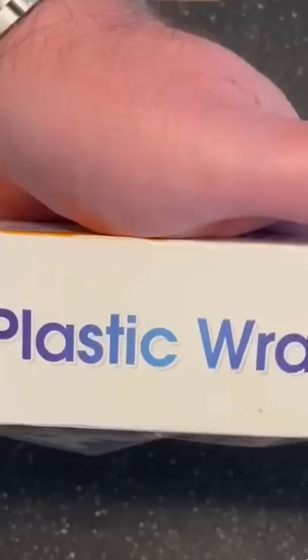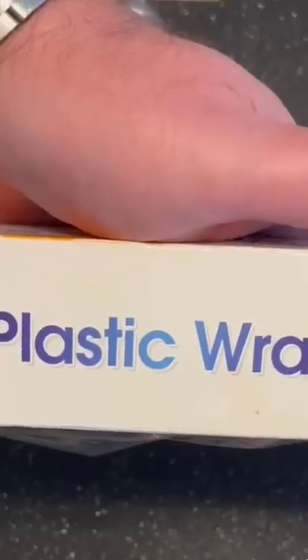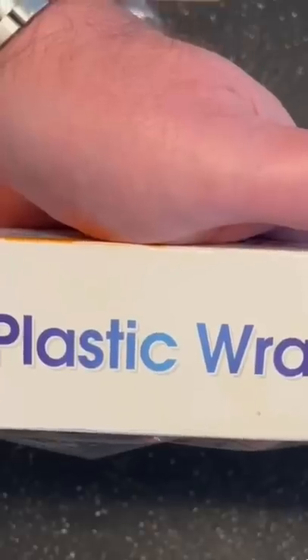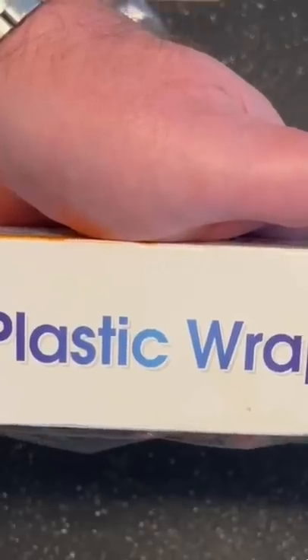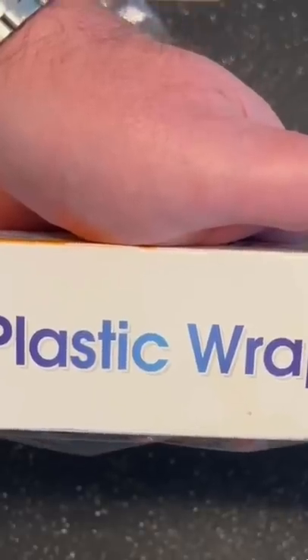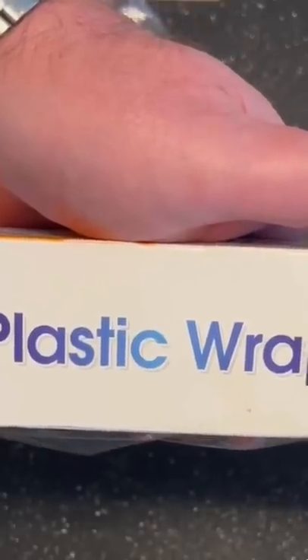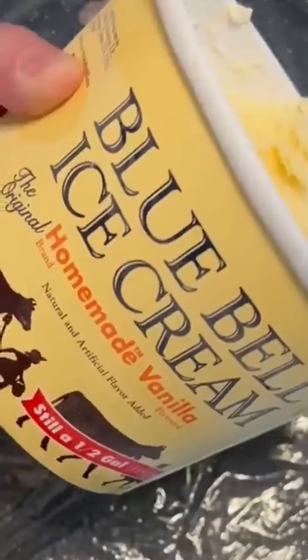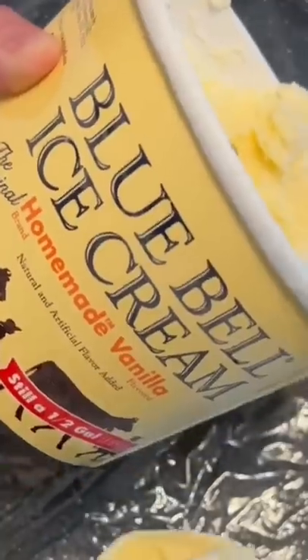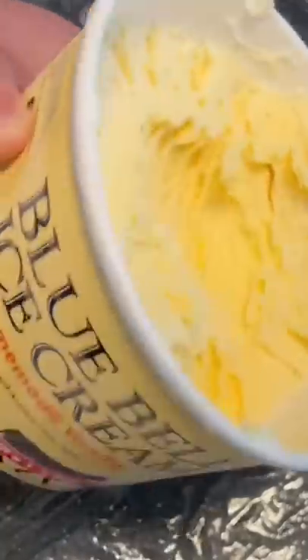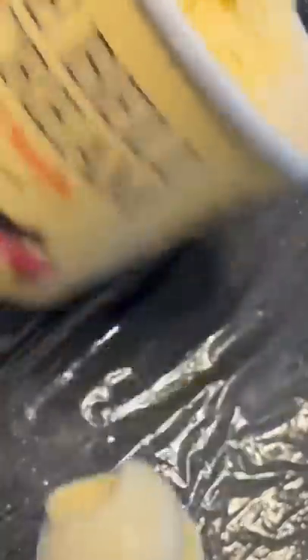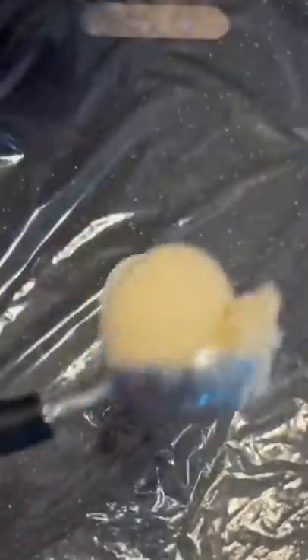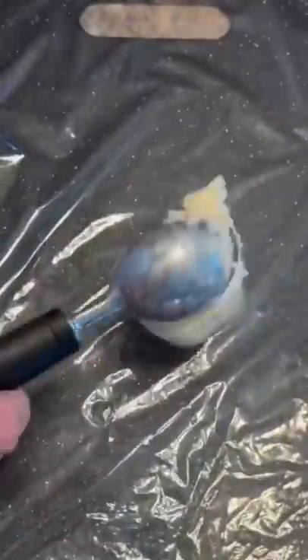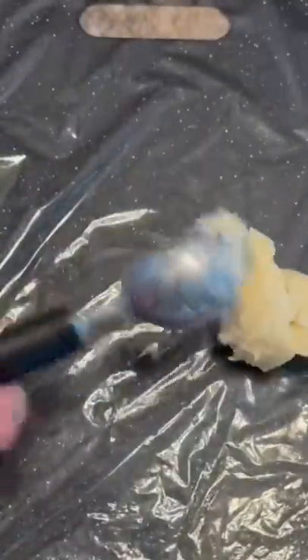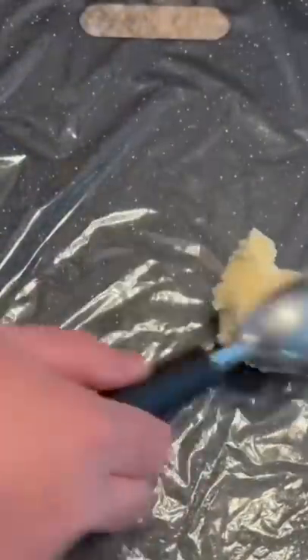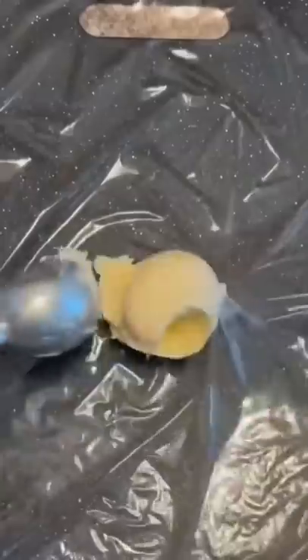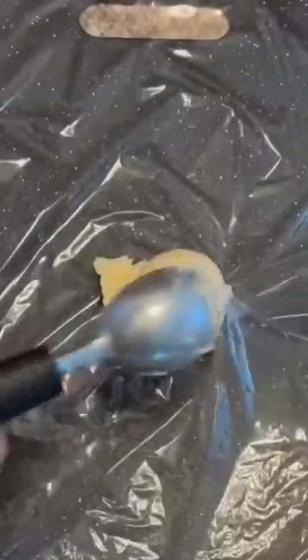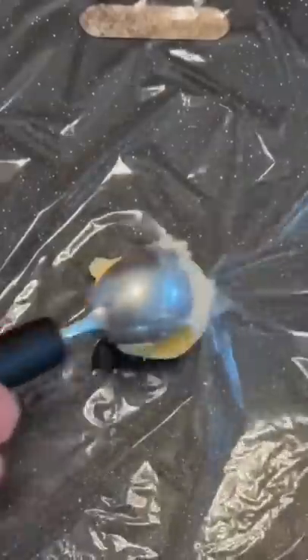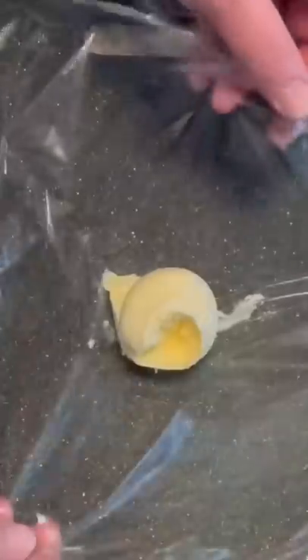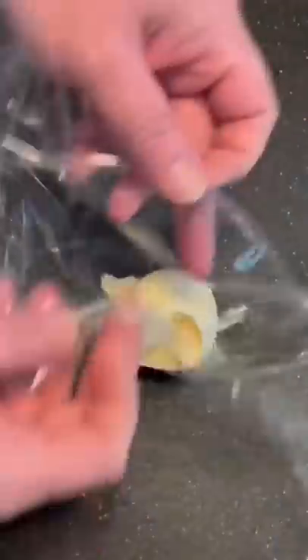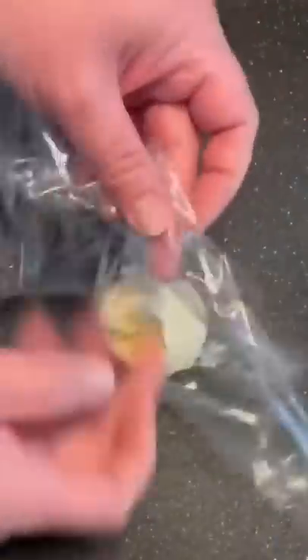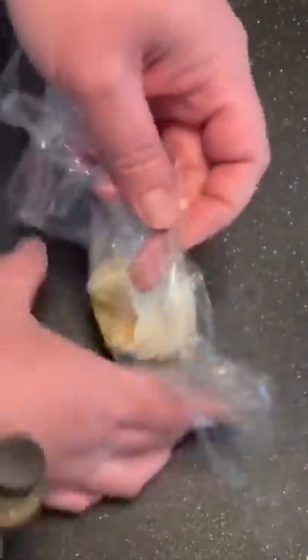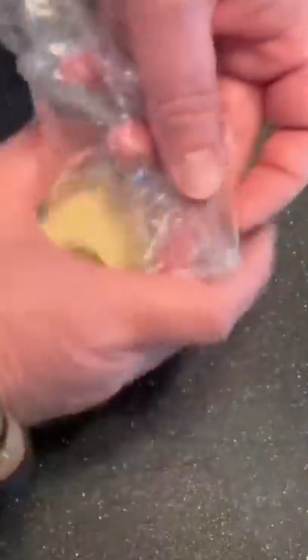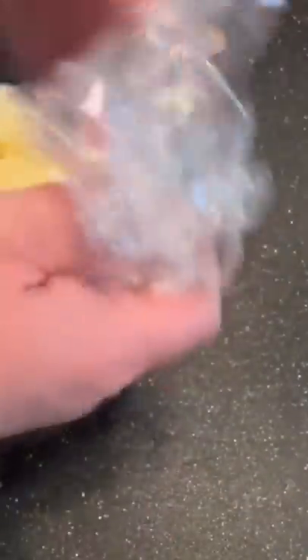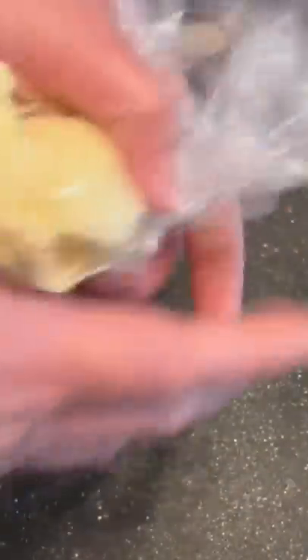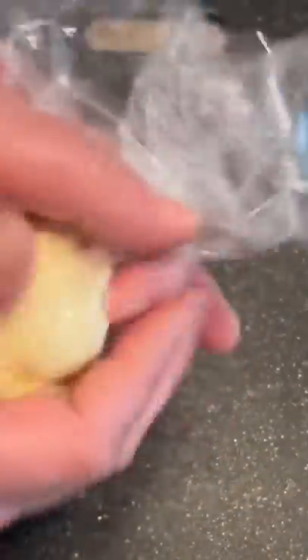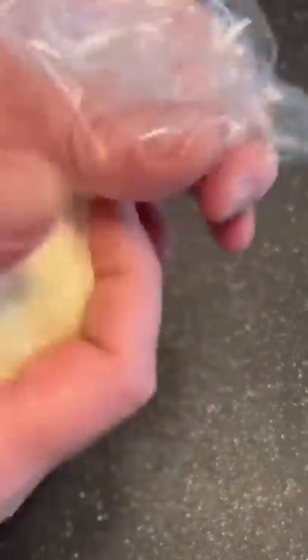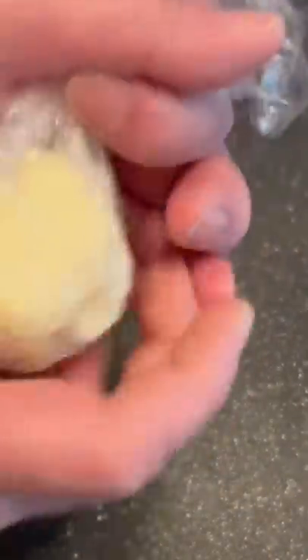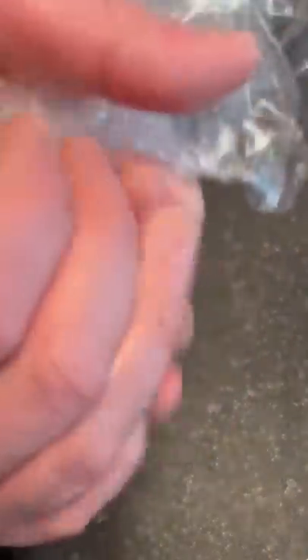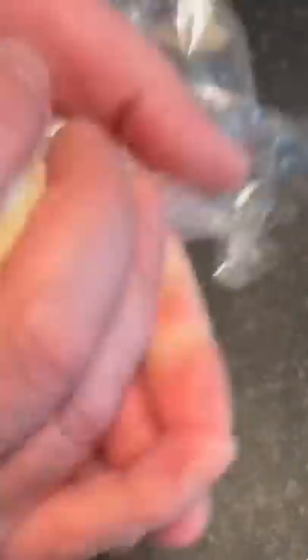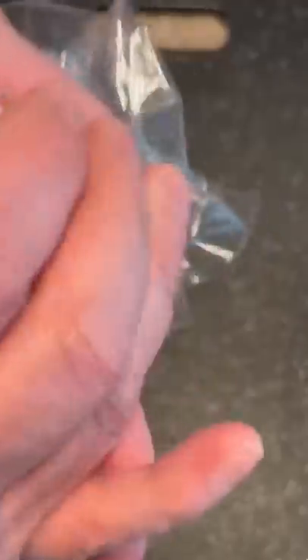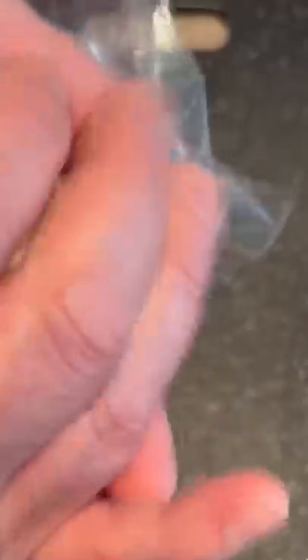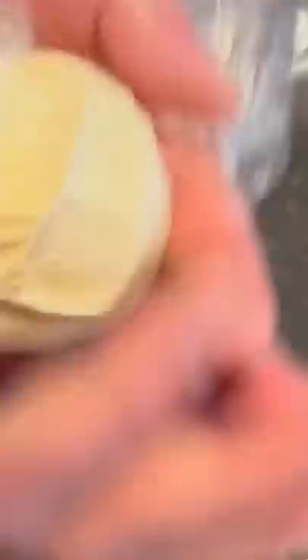Lay down a piece of plastic wrap, then scoop some ice cream and put it right in the middle. Take and fold your plastic wrap up around it and form it into a ball. Then you gotta set it back in the freezer.